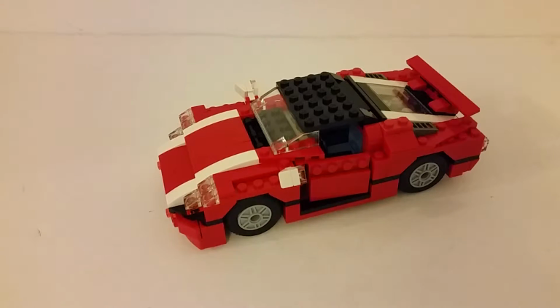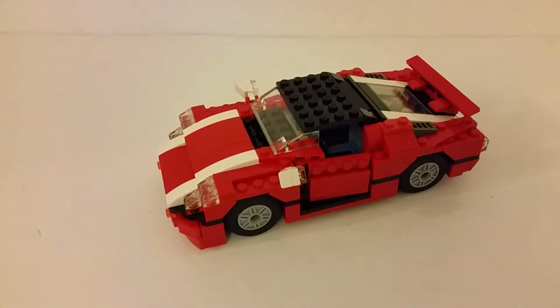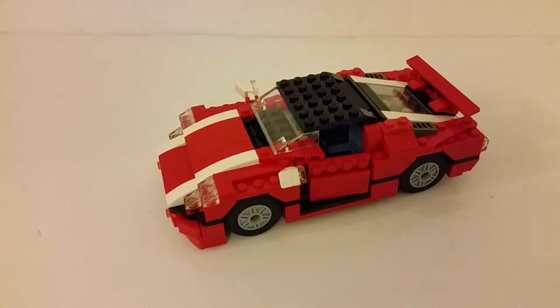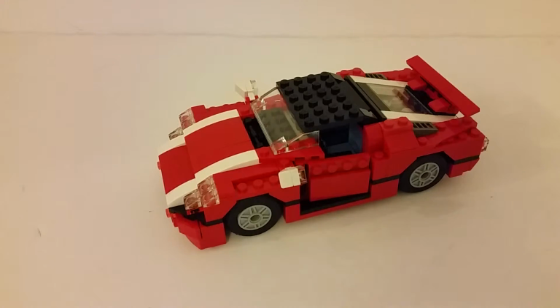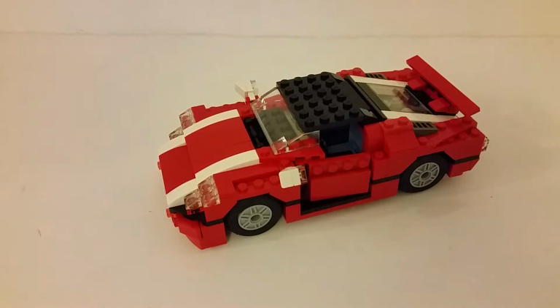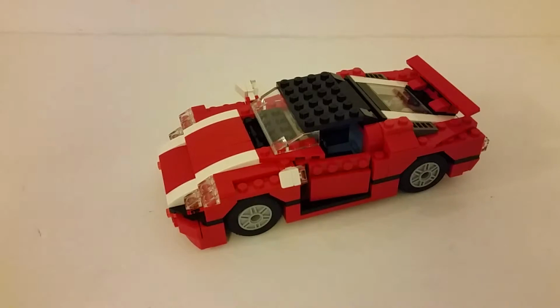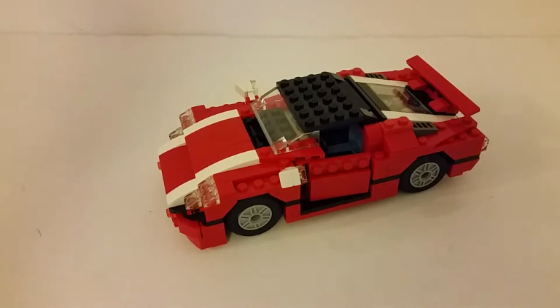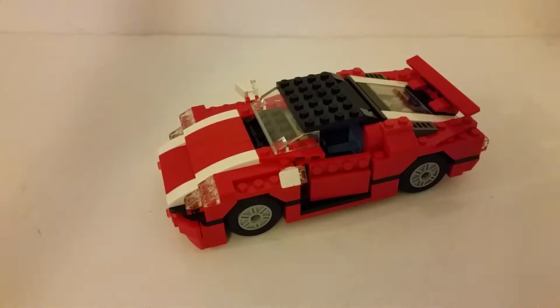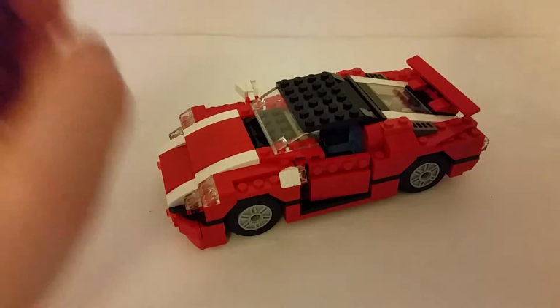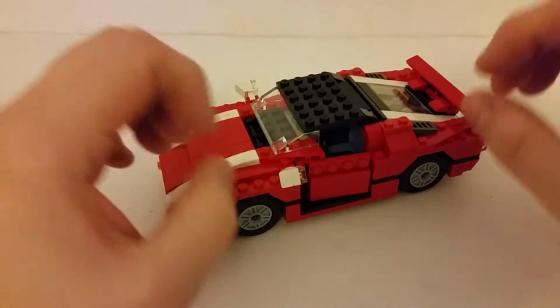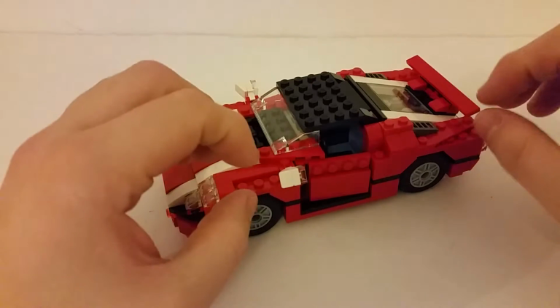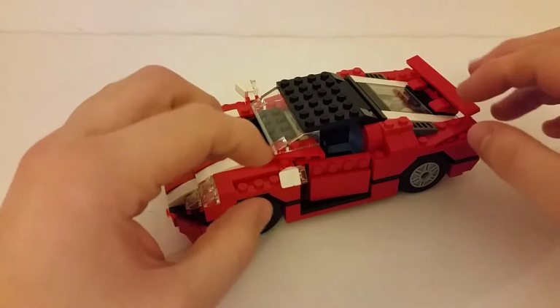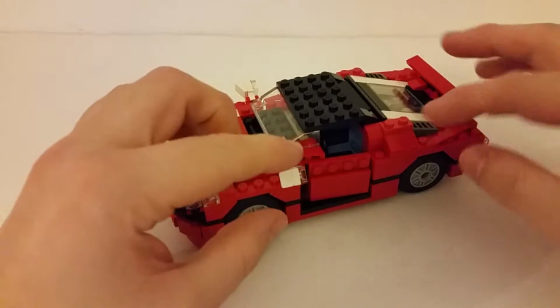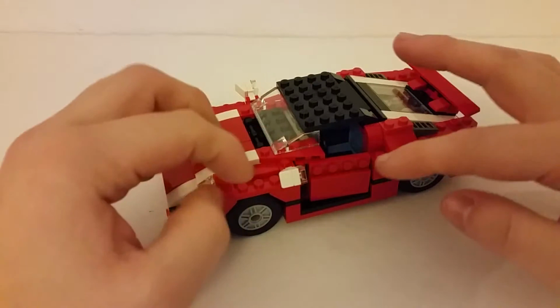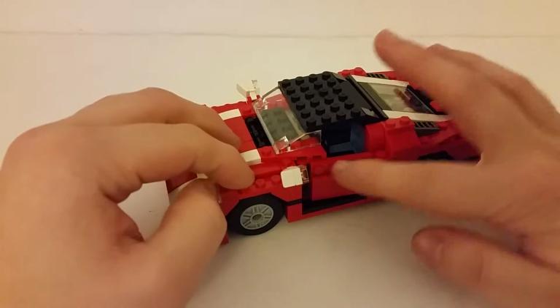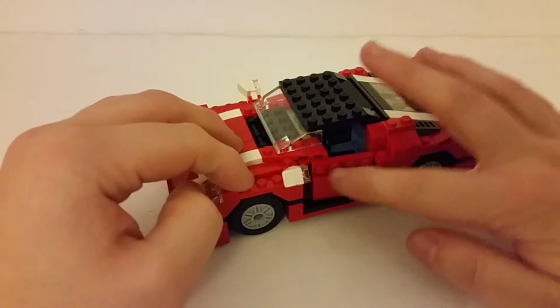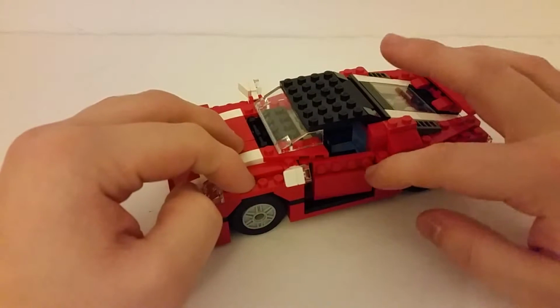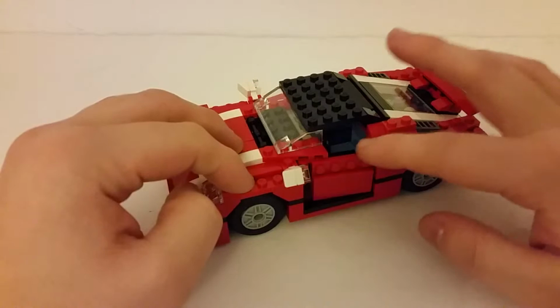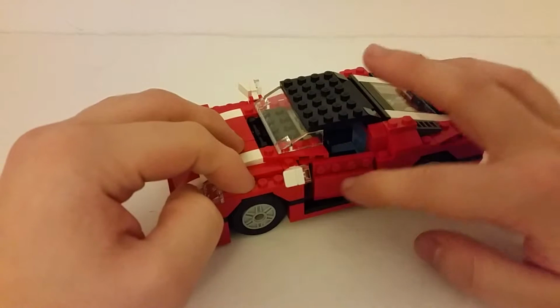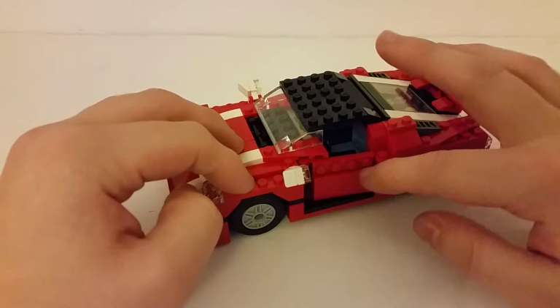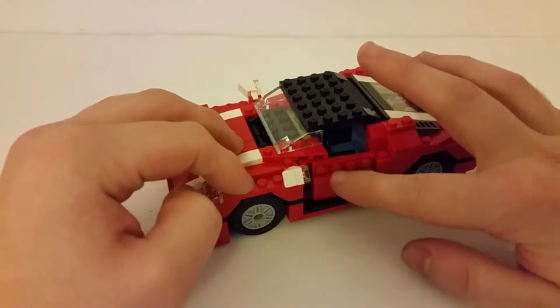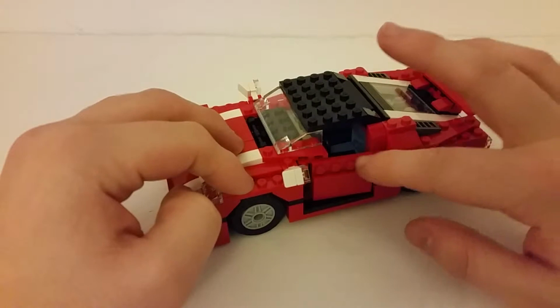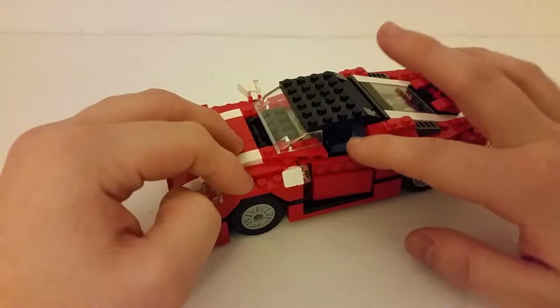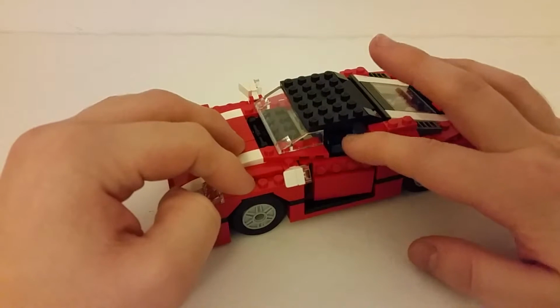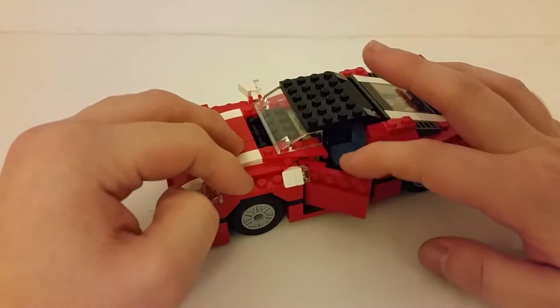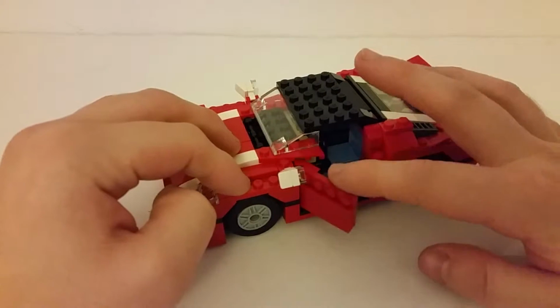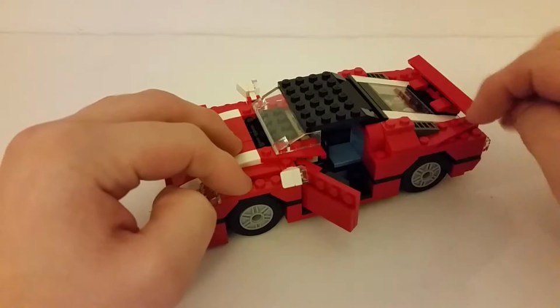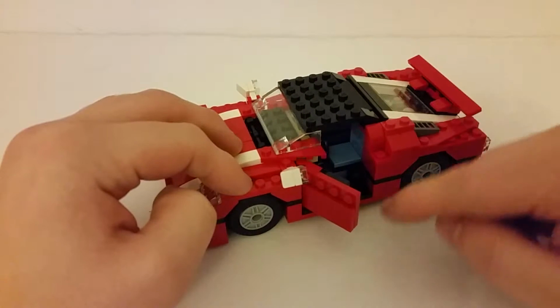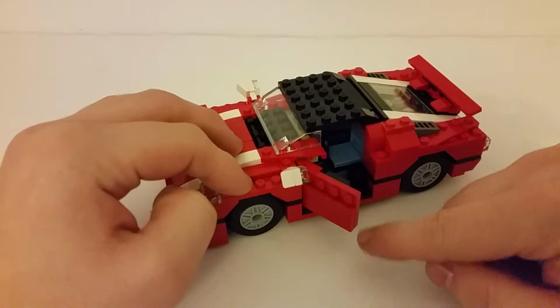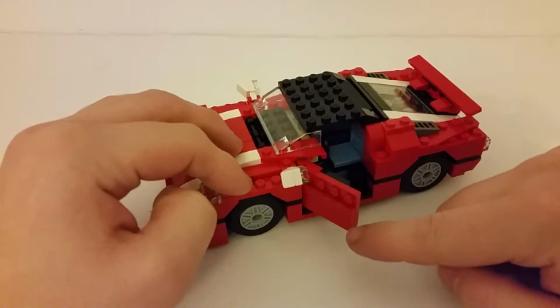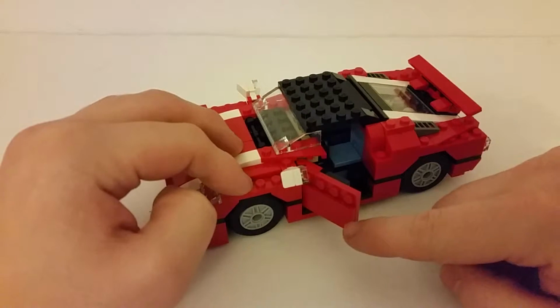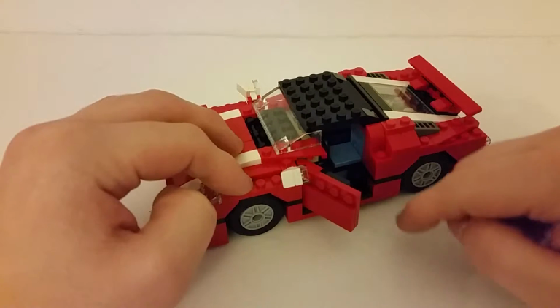It's got some good opening features as well. So while we're looking at the side here, I like the doors on this — the way they just angle out just a little bit. There's nice smooth motion on there.